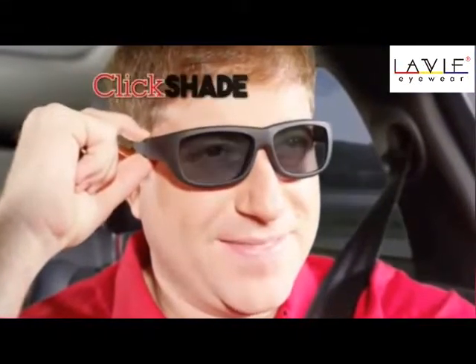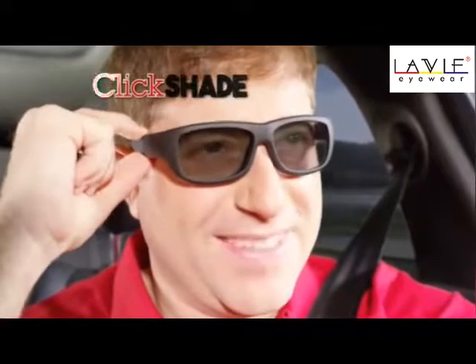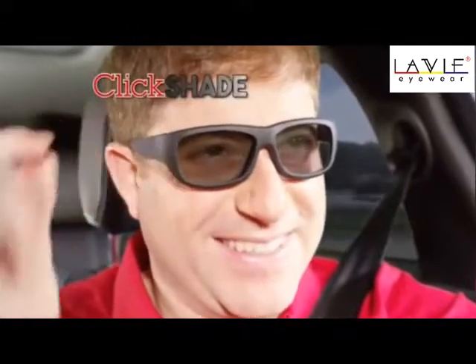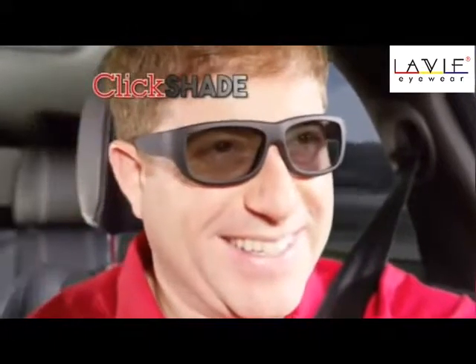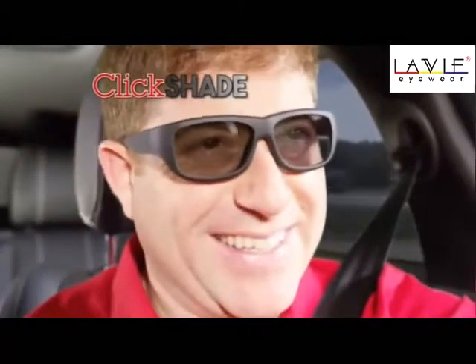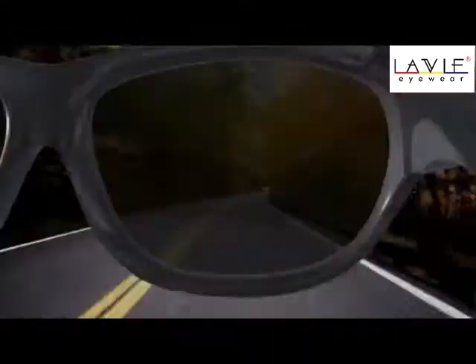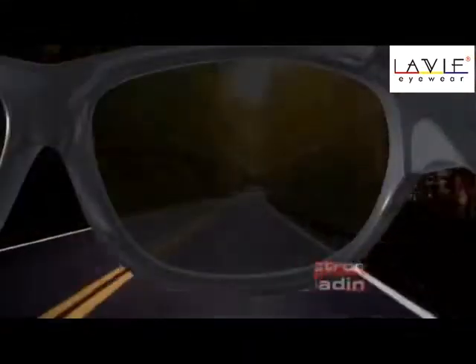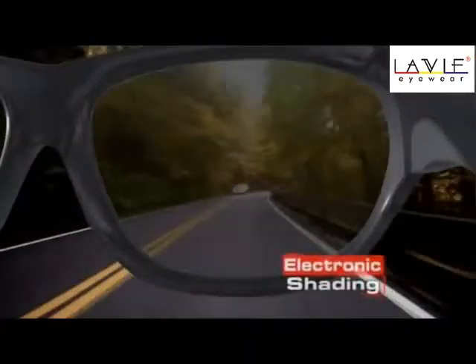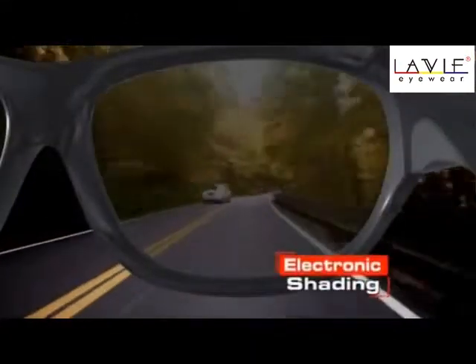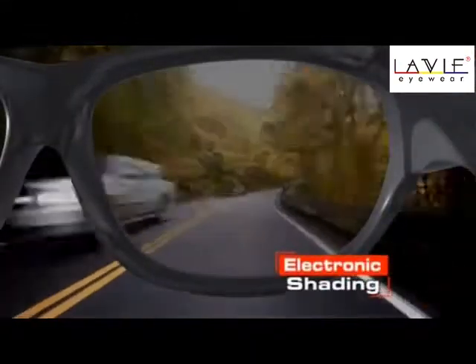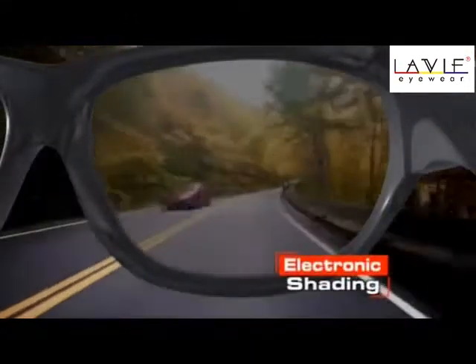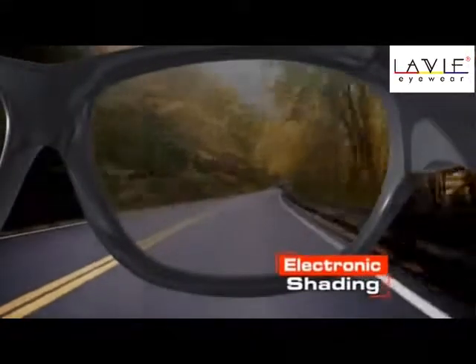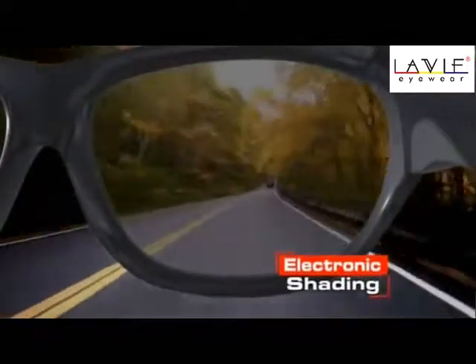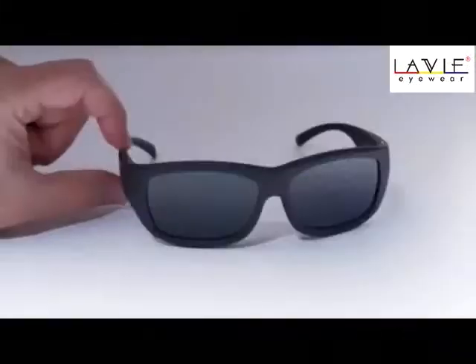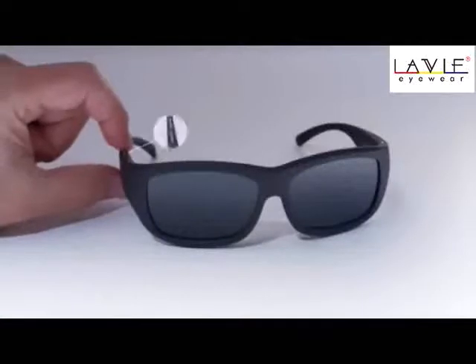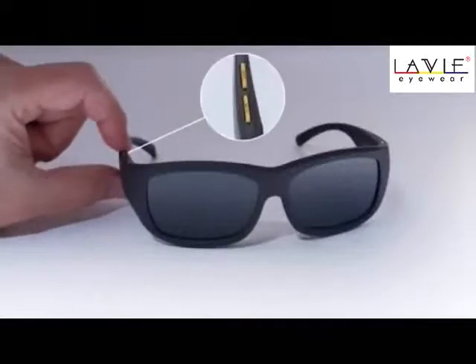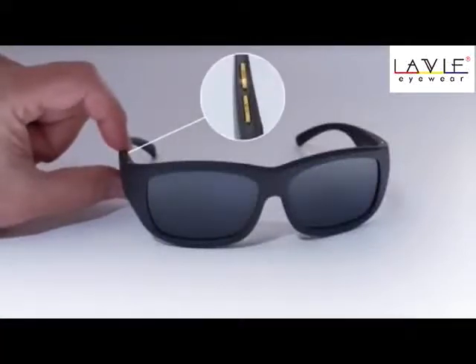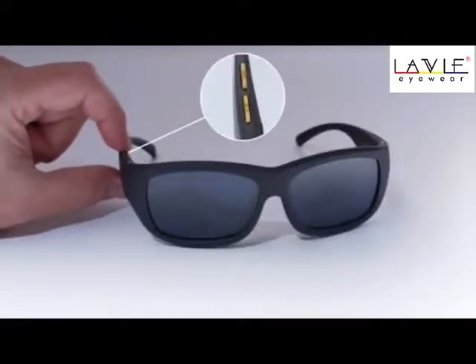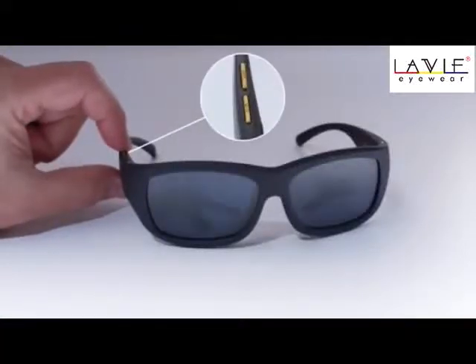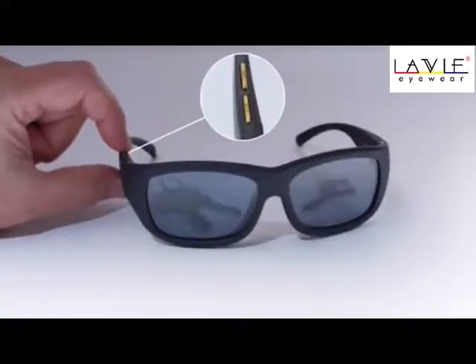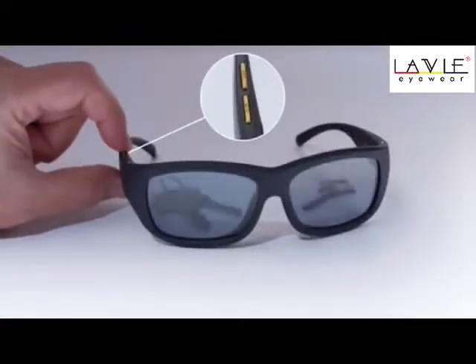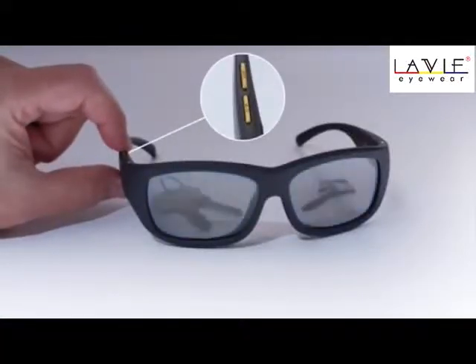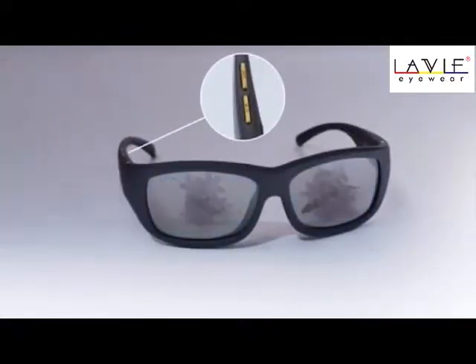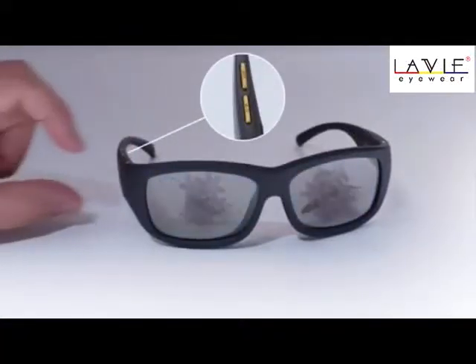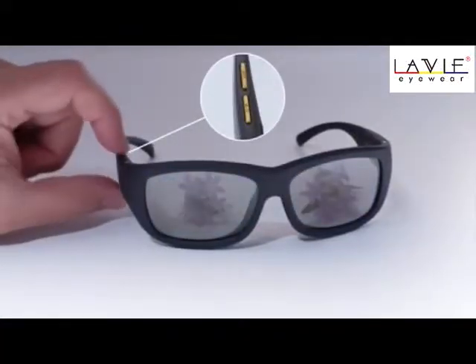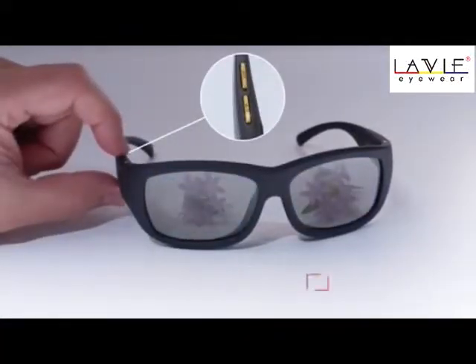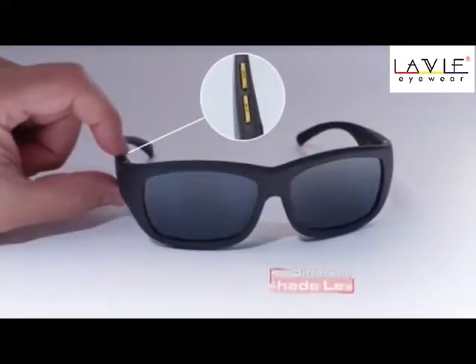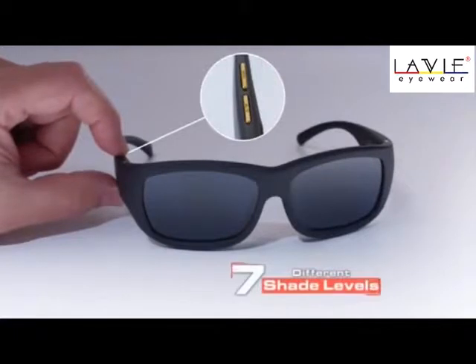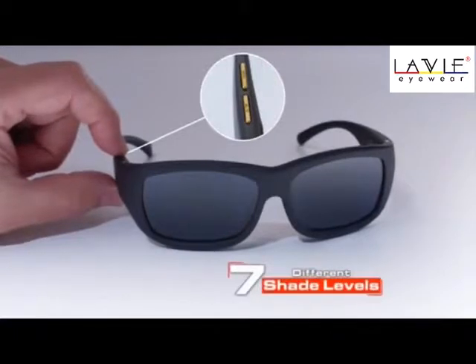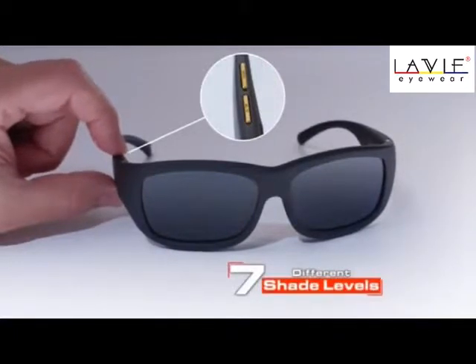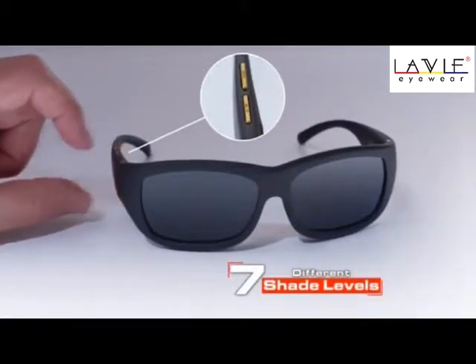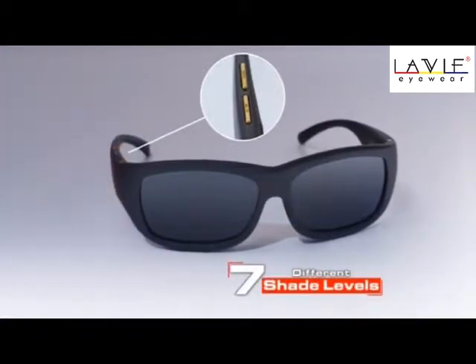Introducing QuickShade, the ingenious new sunglasses with electronic shading technology. It's easy. Just click this button and both lenses turn lighter. Press the other and they darken. There are seven different shade levels in all.